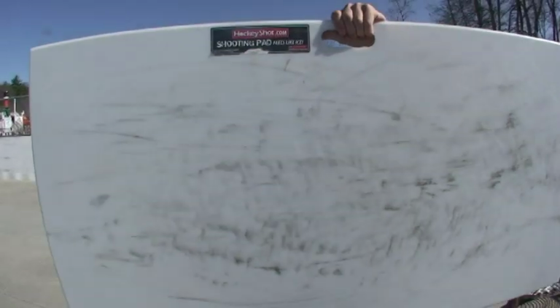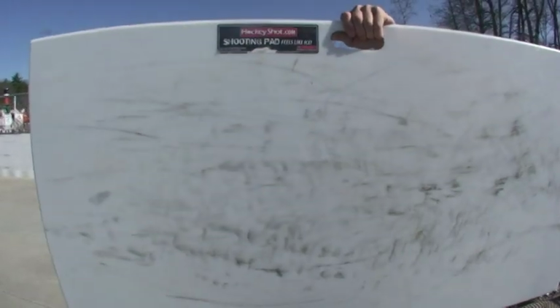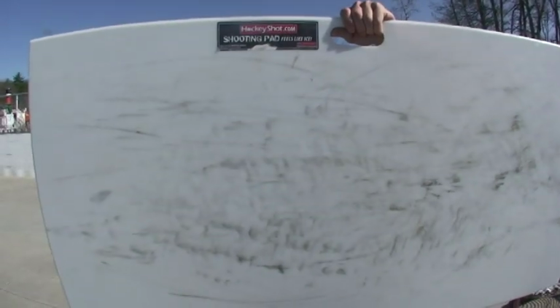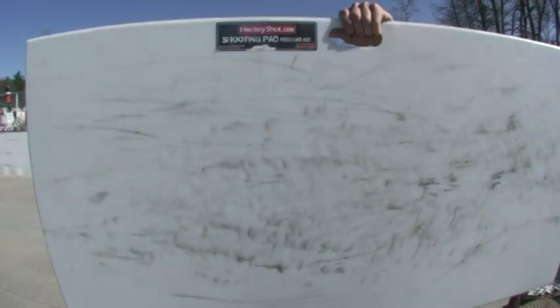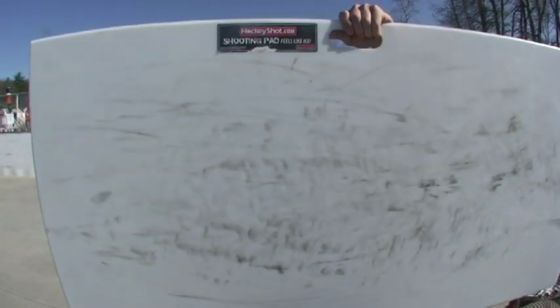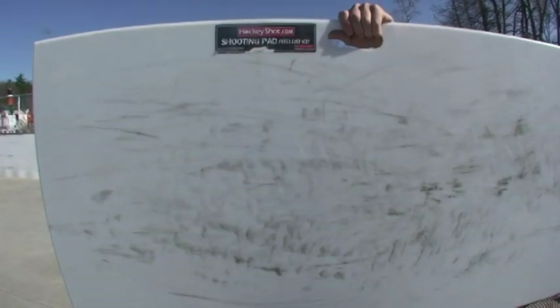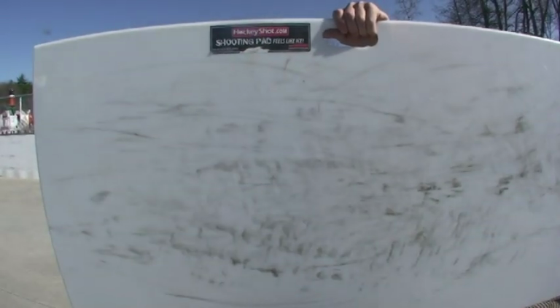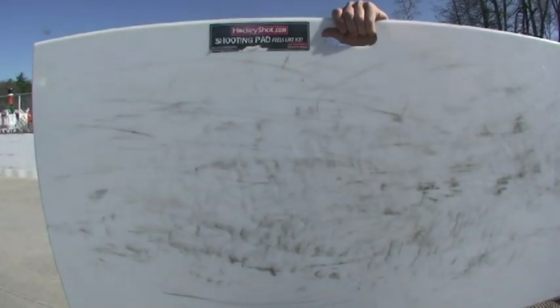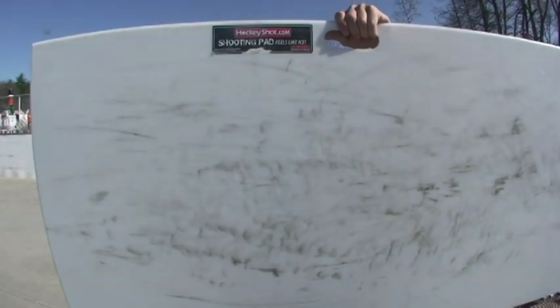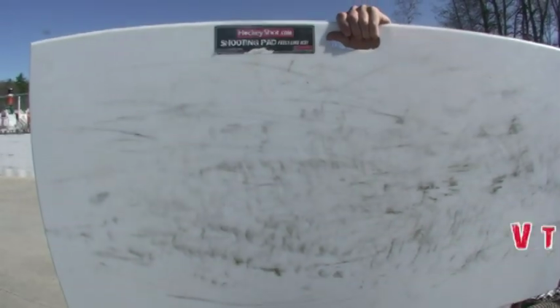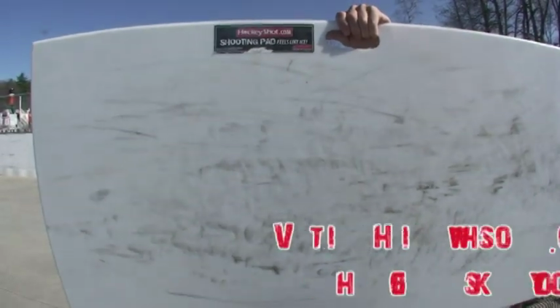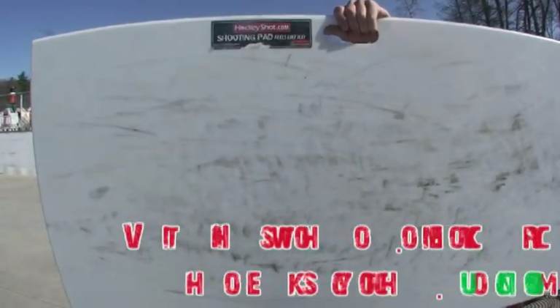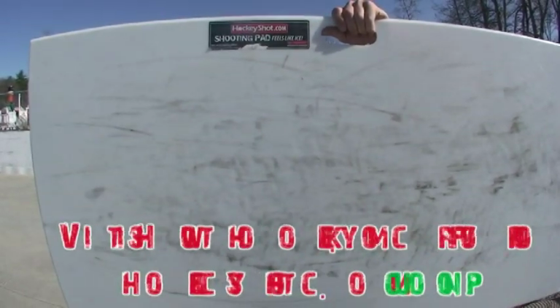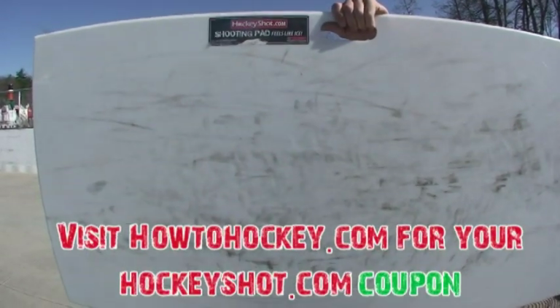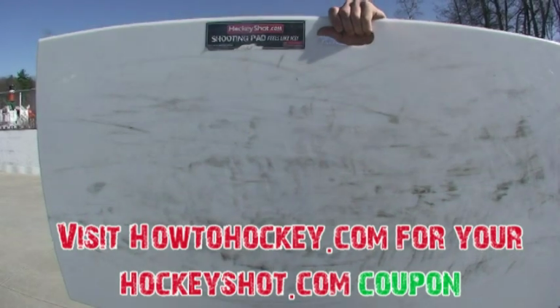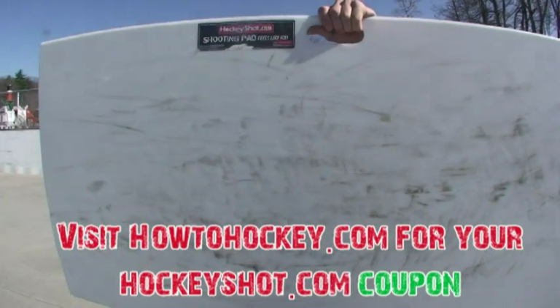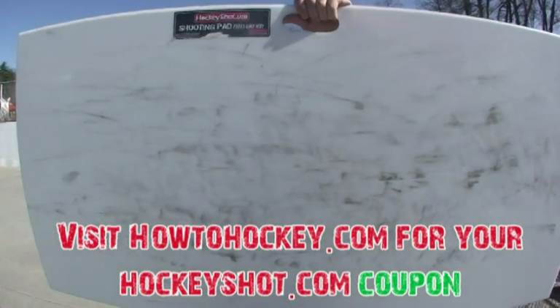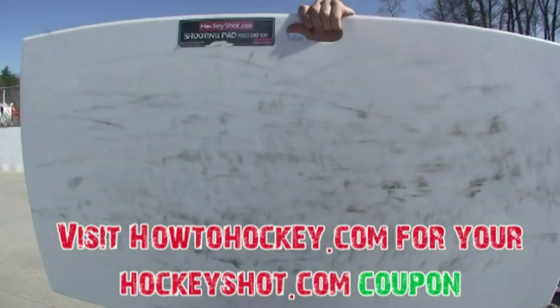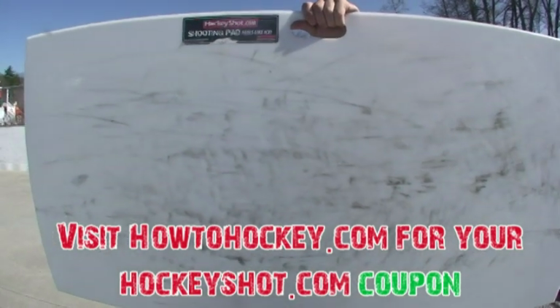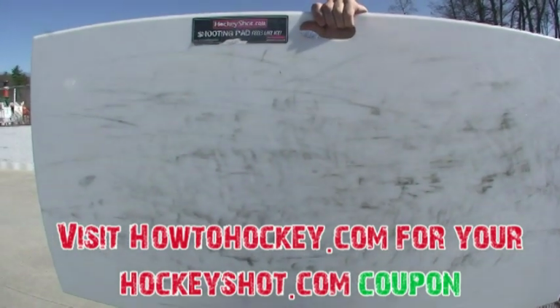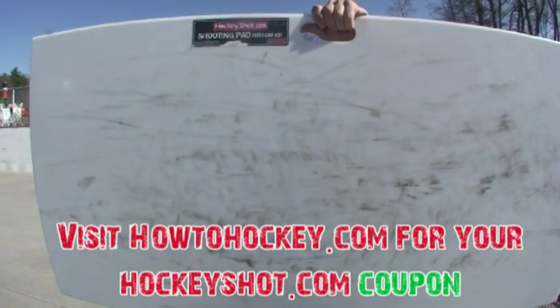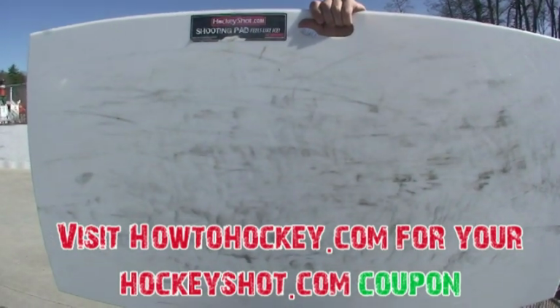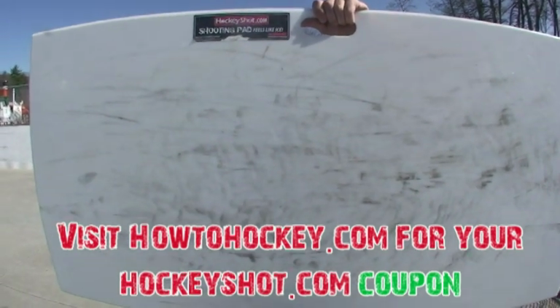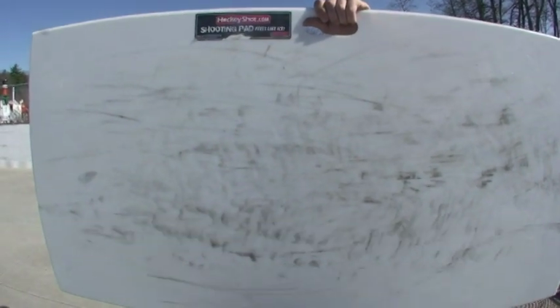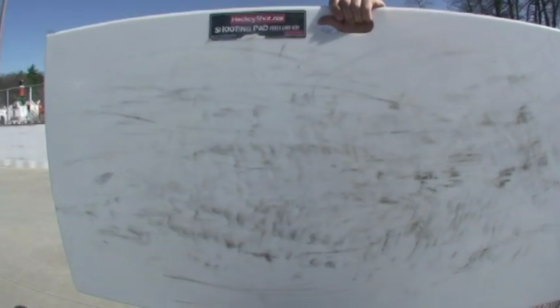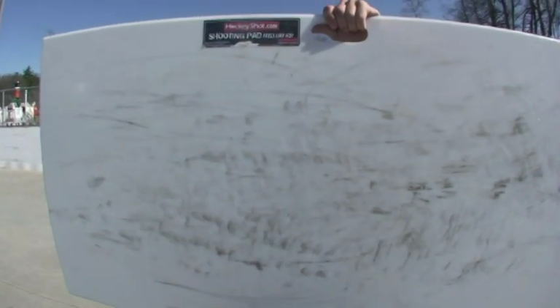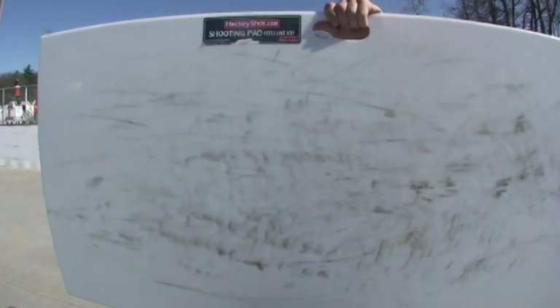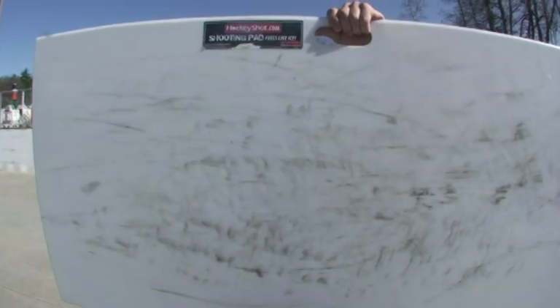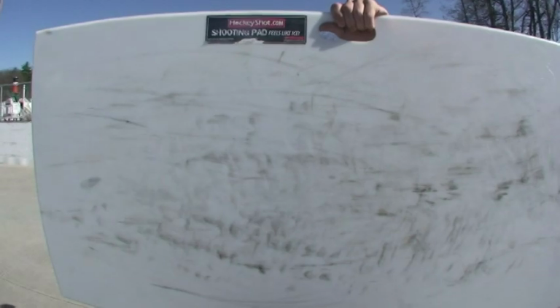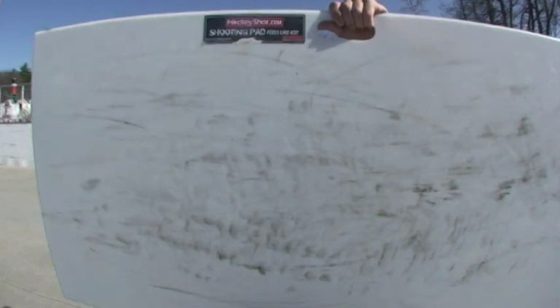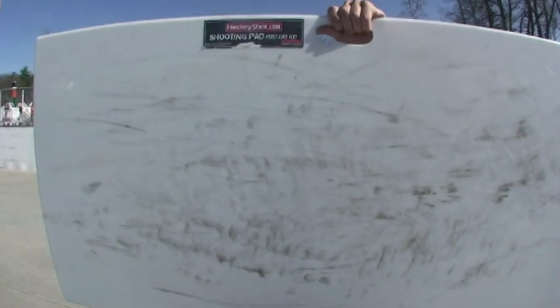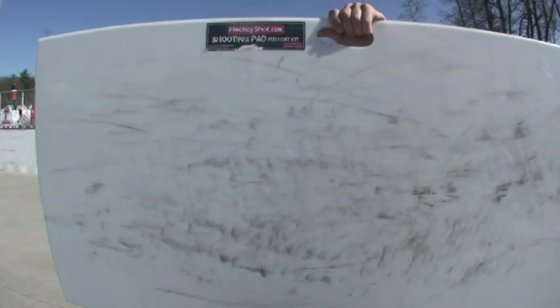Hey guys, this is Ken from HowToHockey.com, doing a review here on the HockeyShot.com shooting pad. We've put it through a rigorous test, and we're going to show you just what to do to get the best out of your game with this board. So here's Jeremy to give you some information.